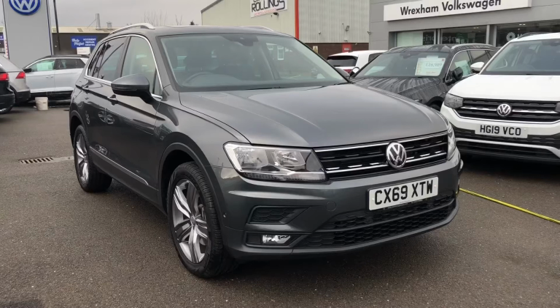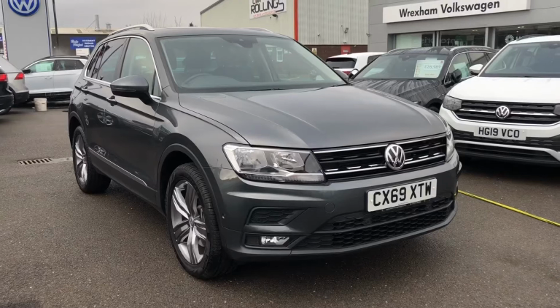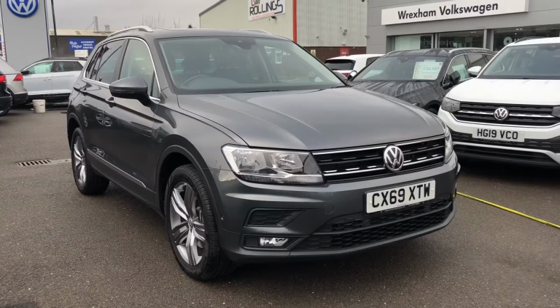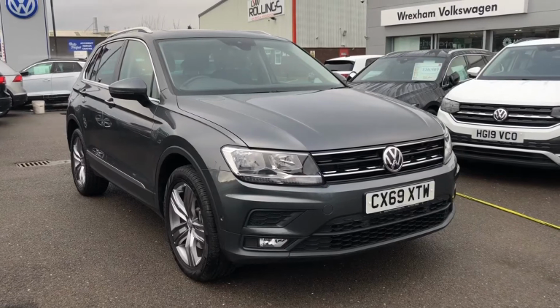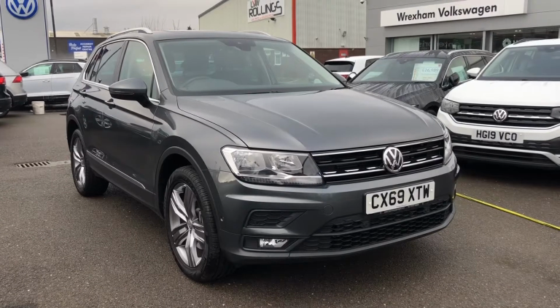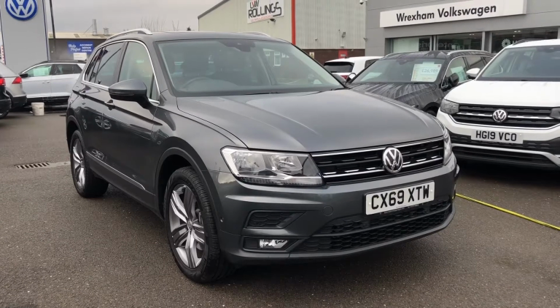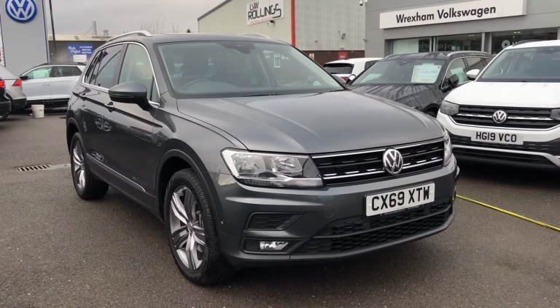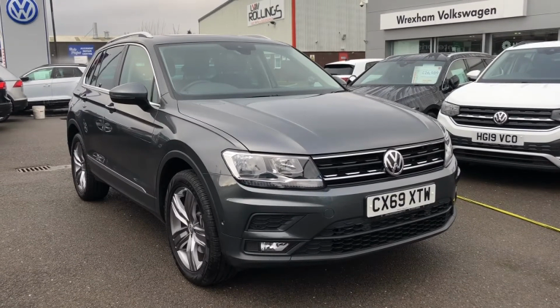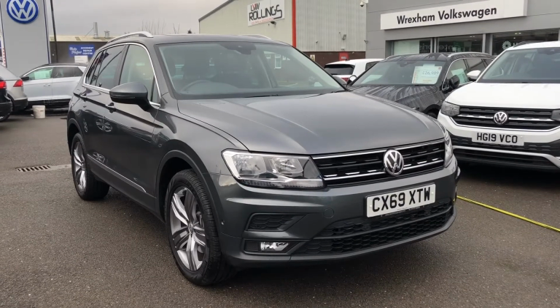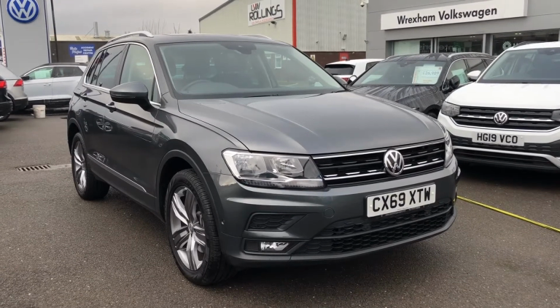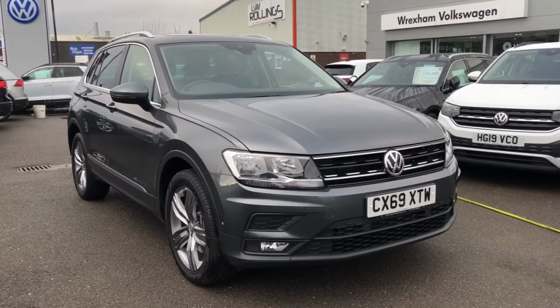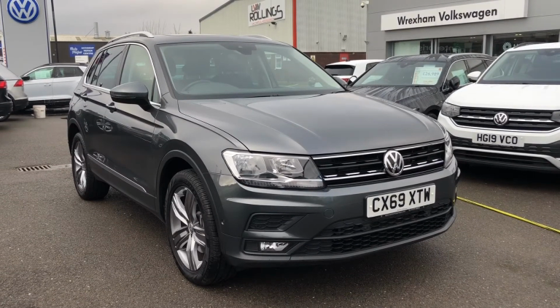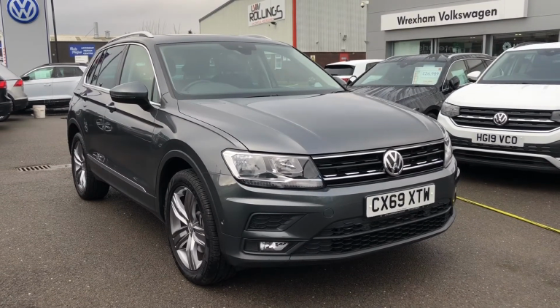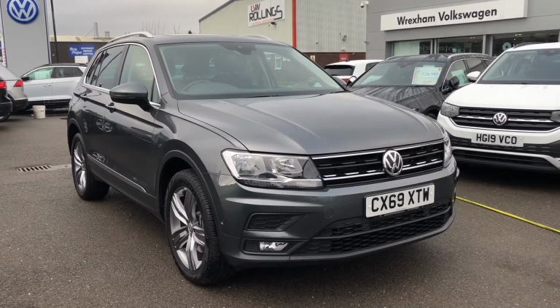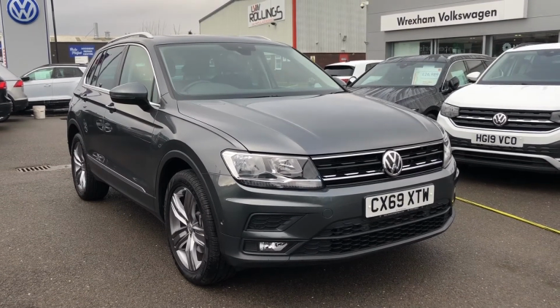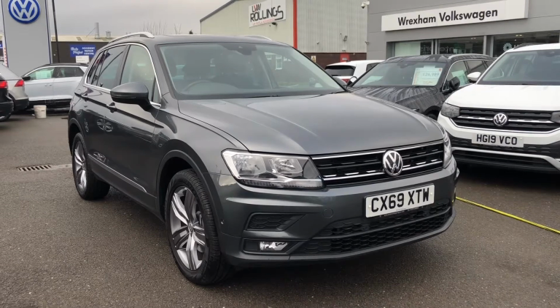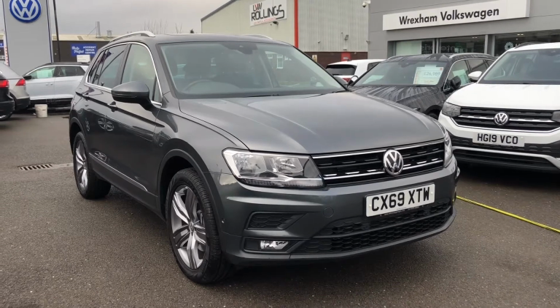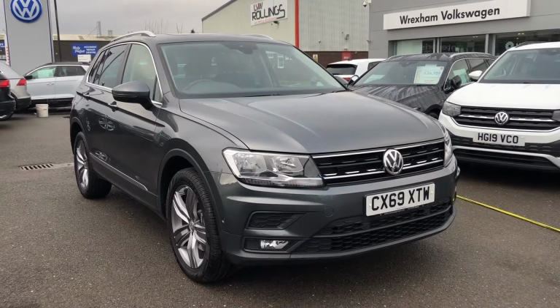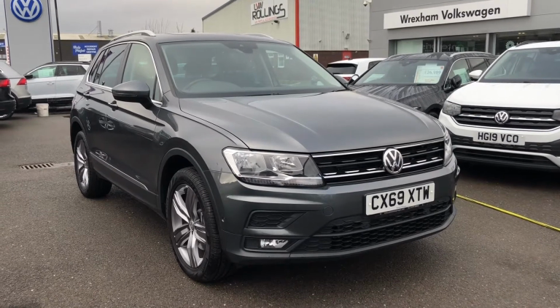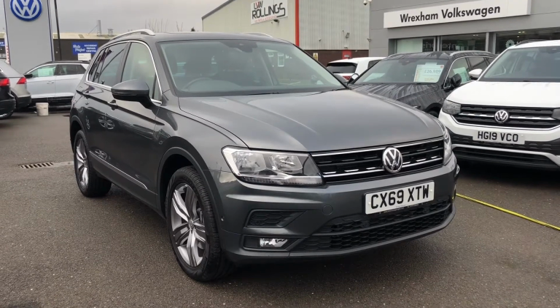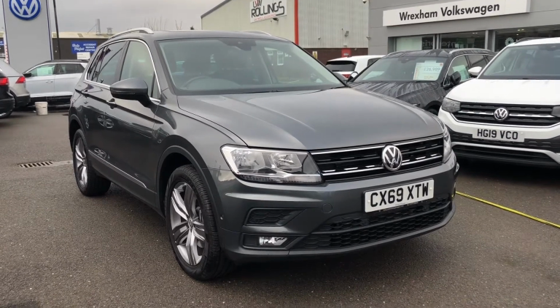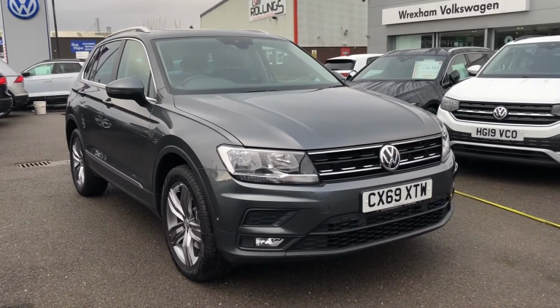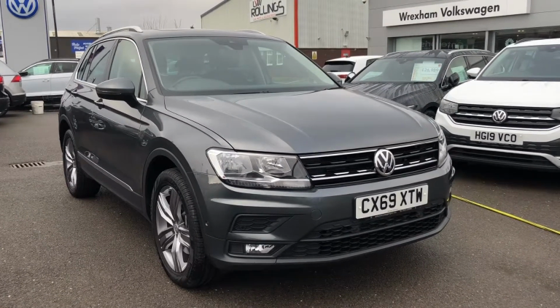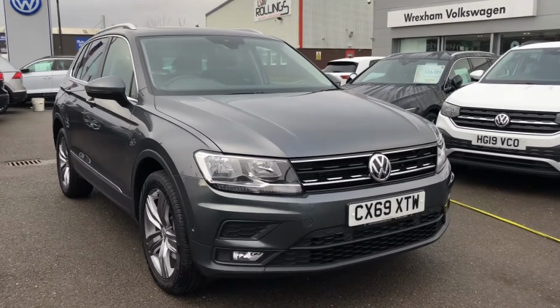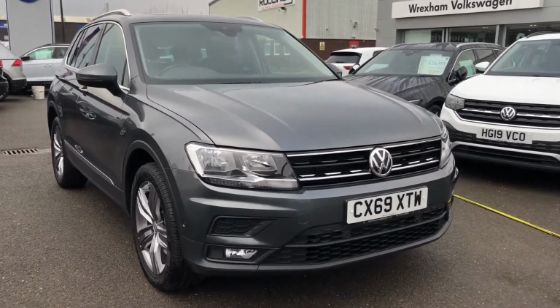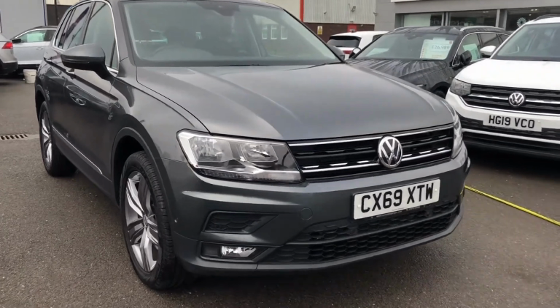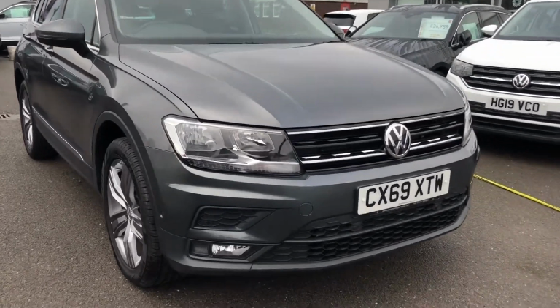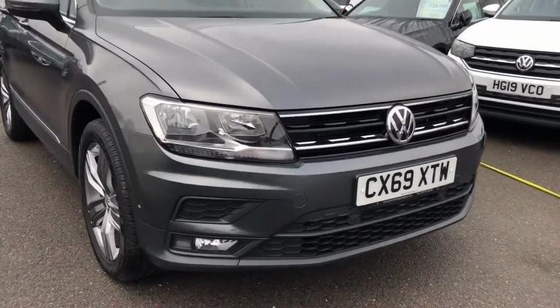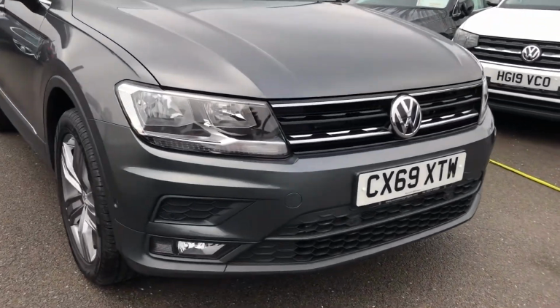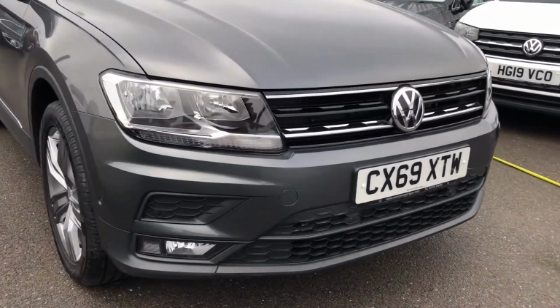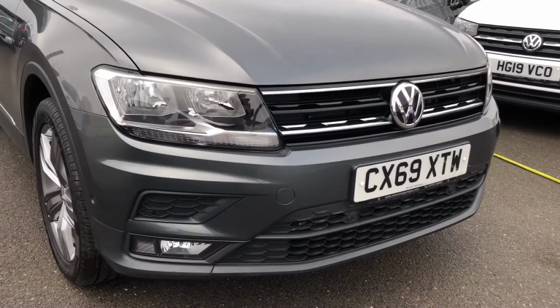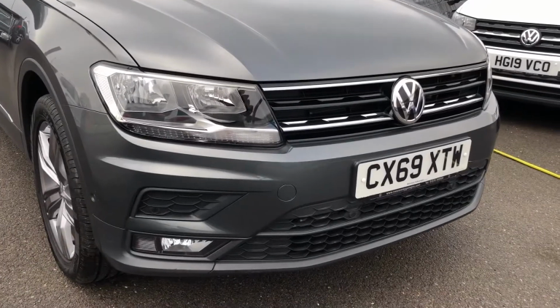Hi and welcome to Wrexham Volkswagen. Today I'm going to show you around this approved used Volkswagen Tiguan. This is the 2 litre diesel Match 4Motion DSG, finished in the absolutely stunning indium grey metallic paint.